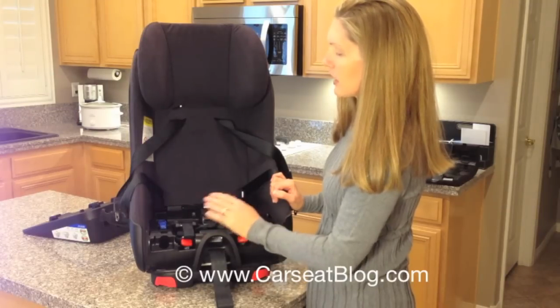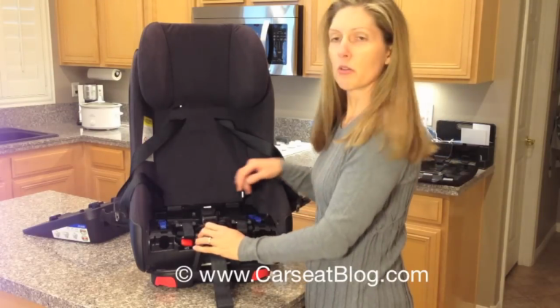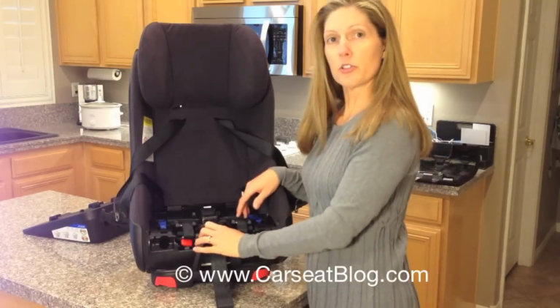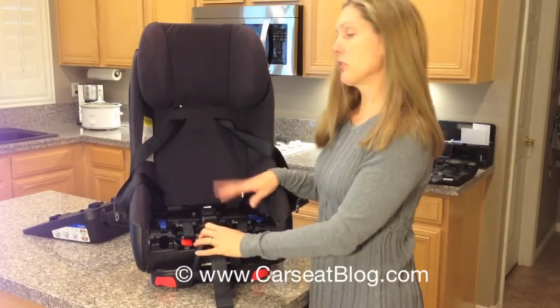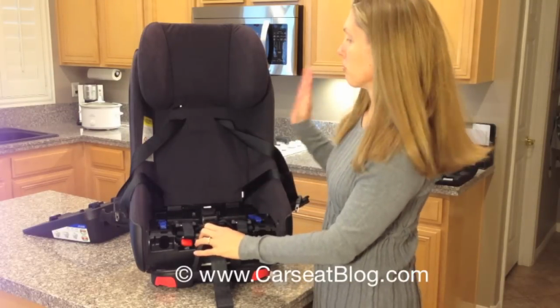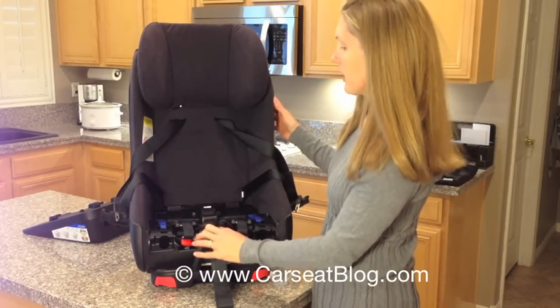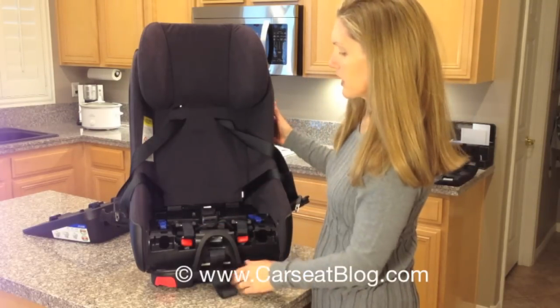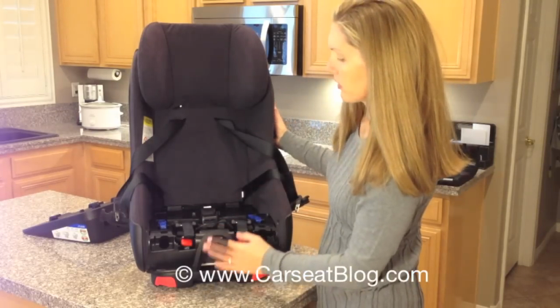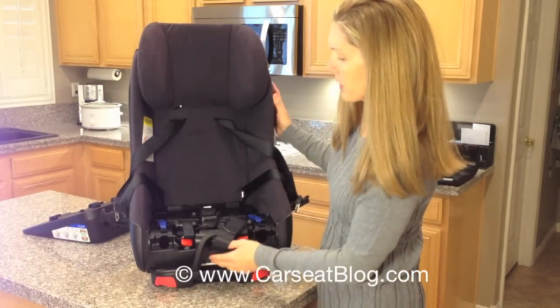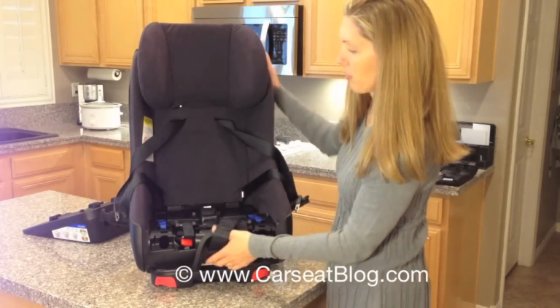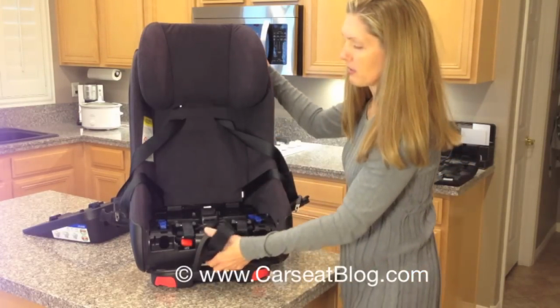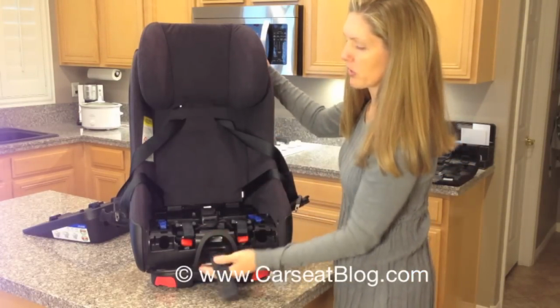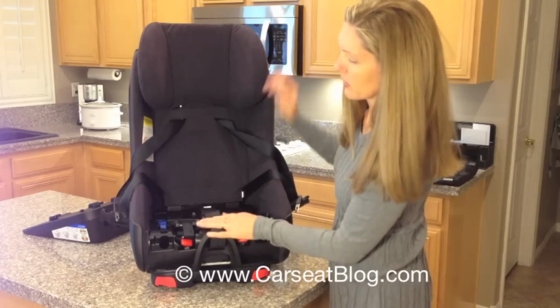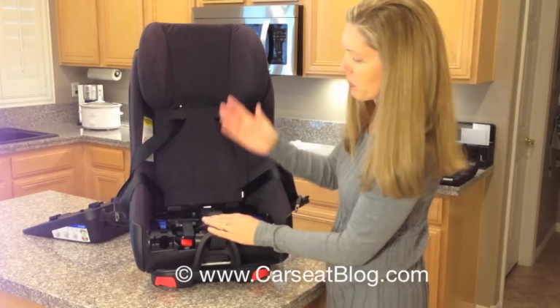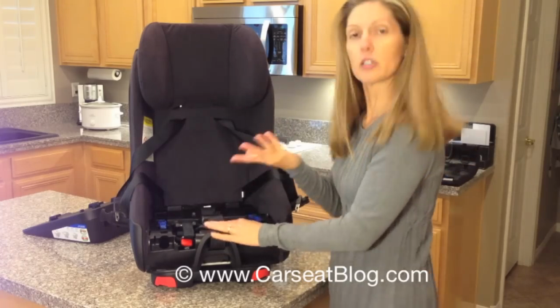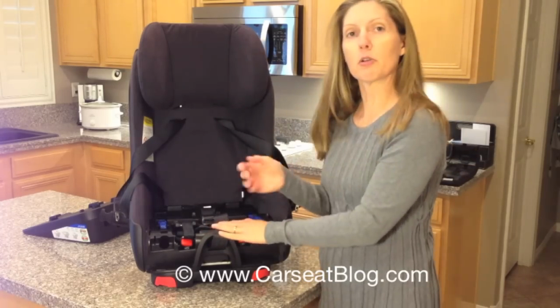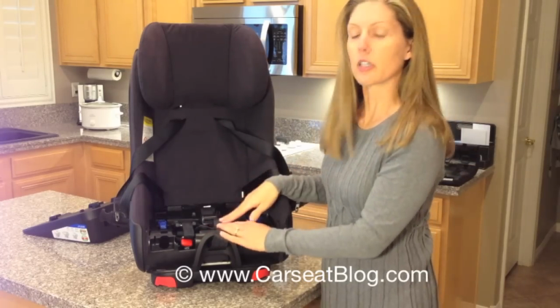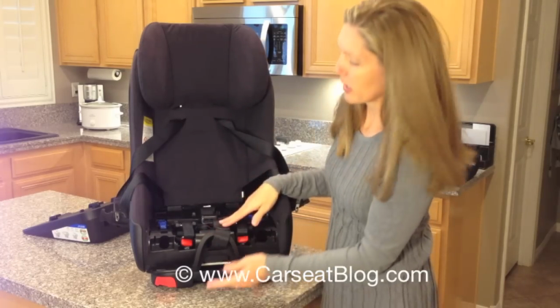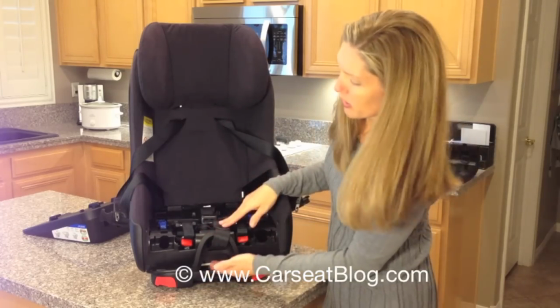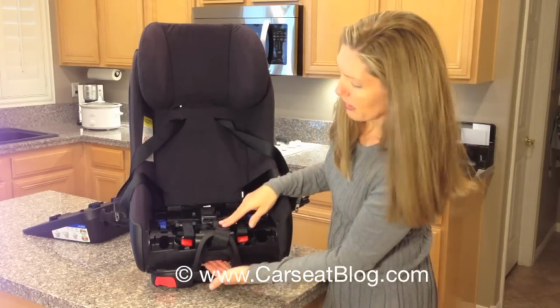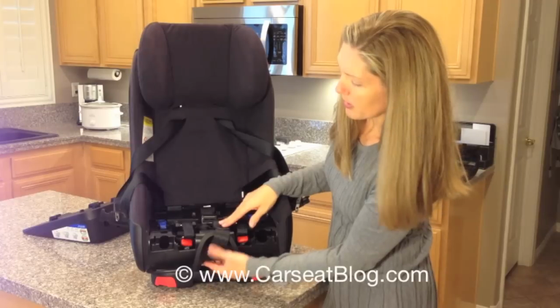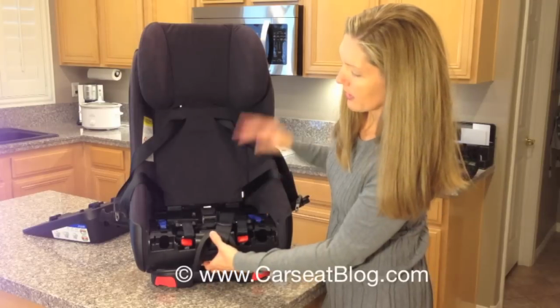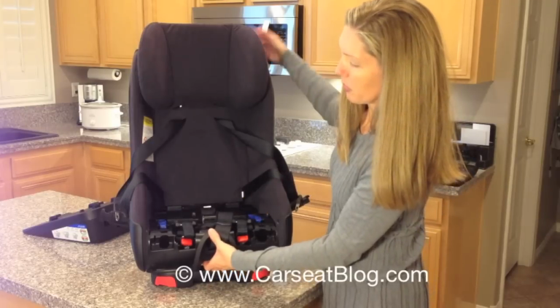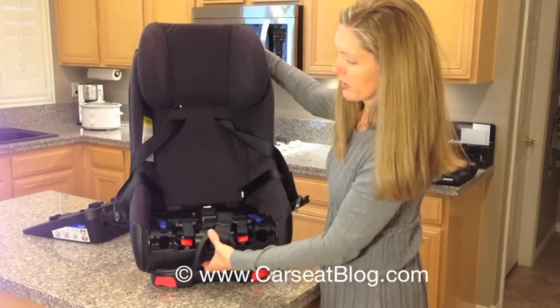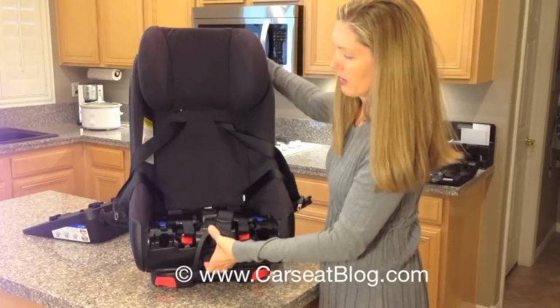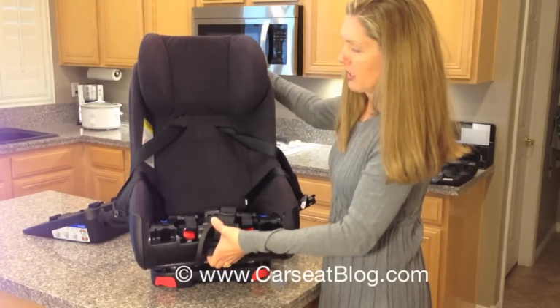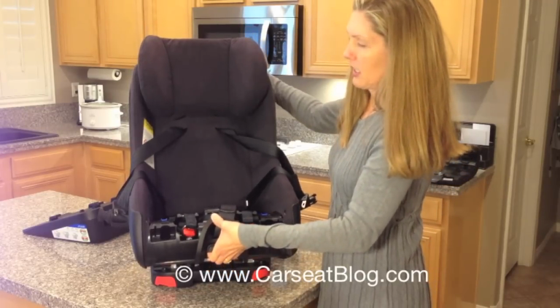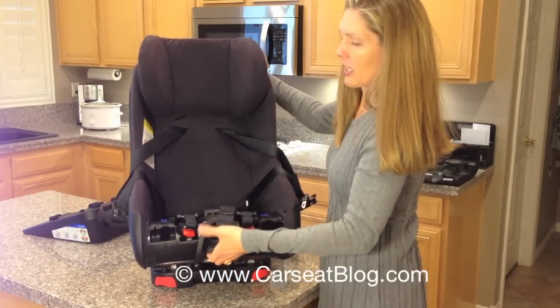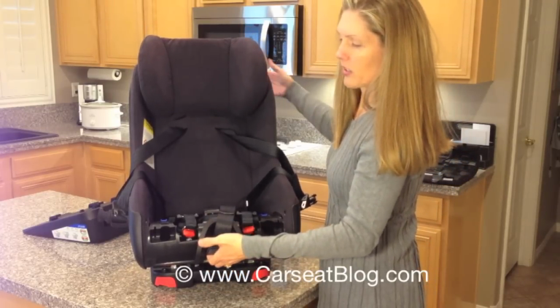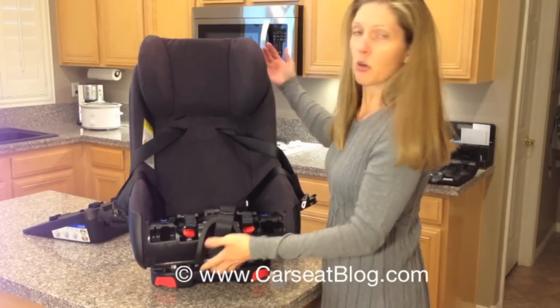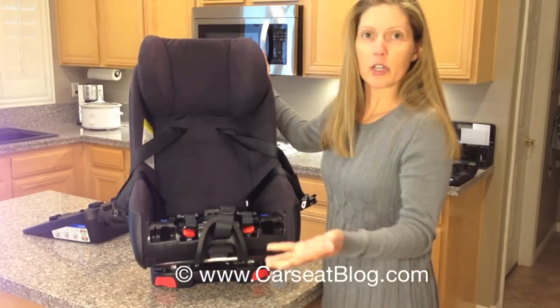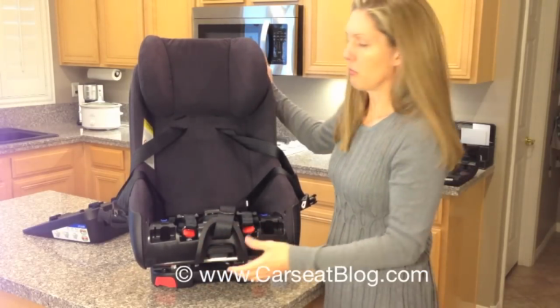Next, I want to recline the seat to position three, which is basically all the way reclined. So we grab the recline handle, pull it, and slide it until it won't recline anymore.